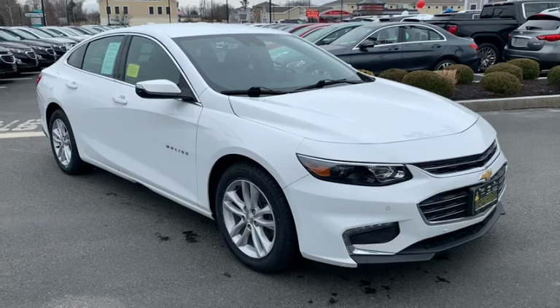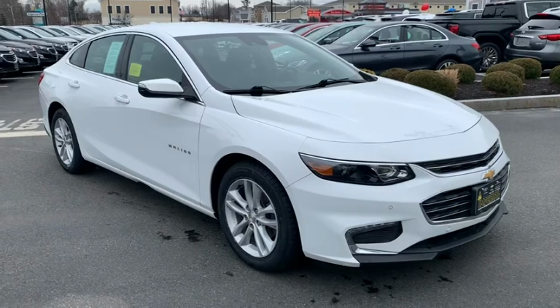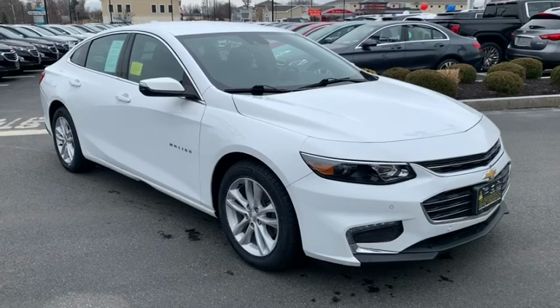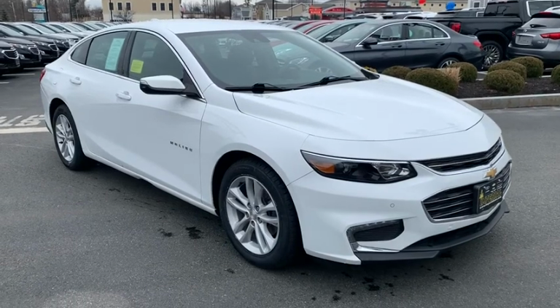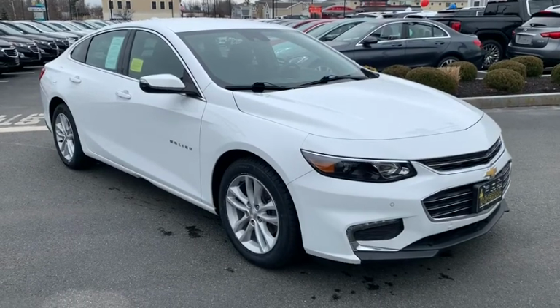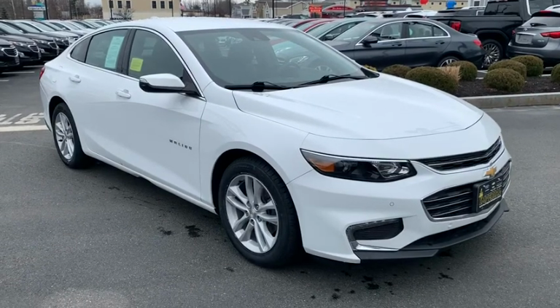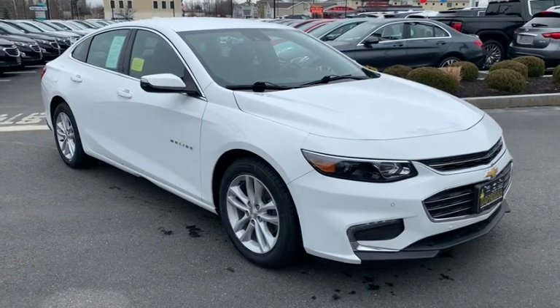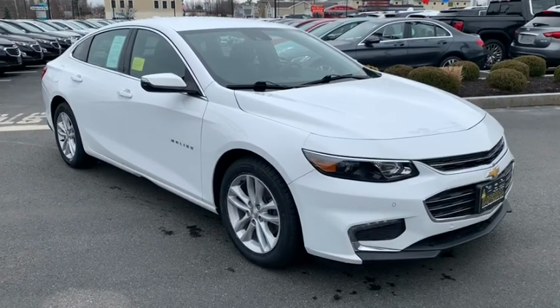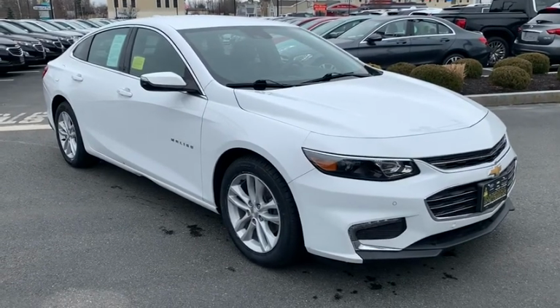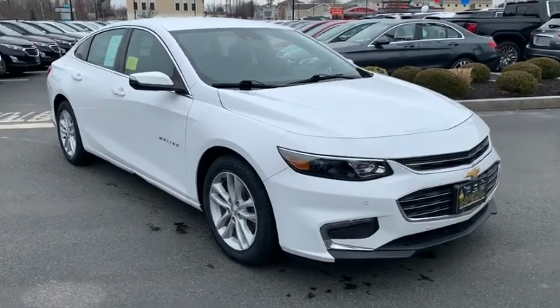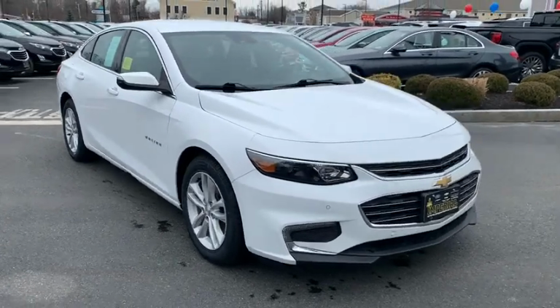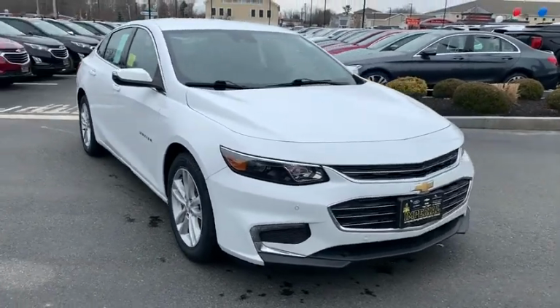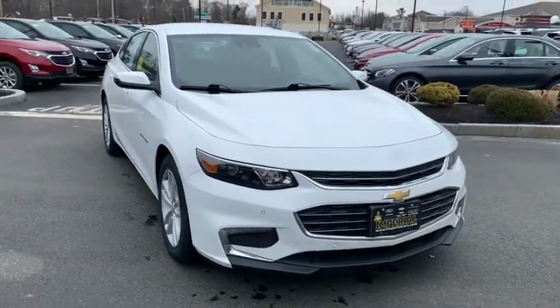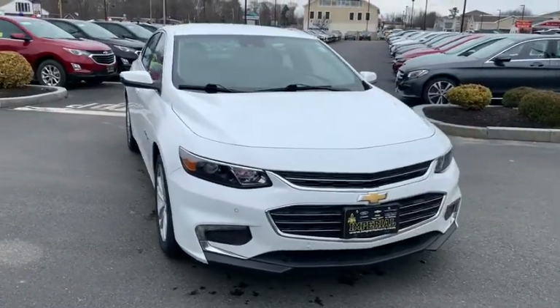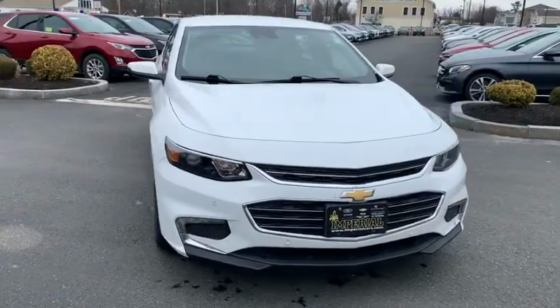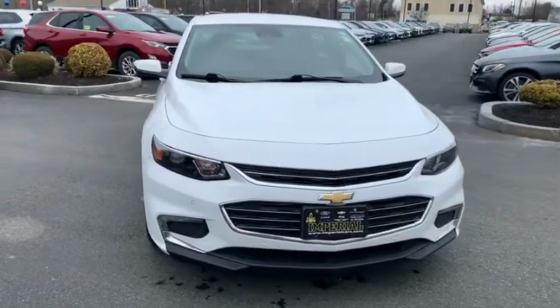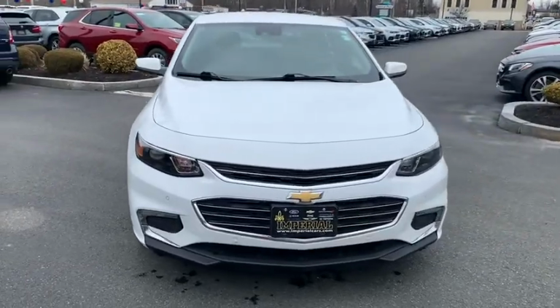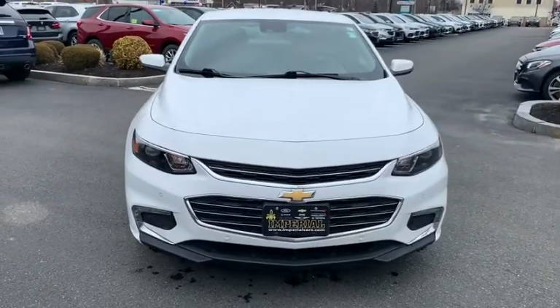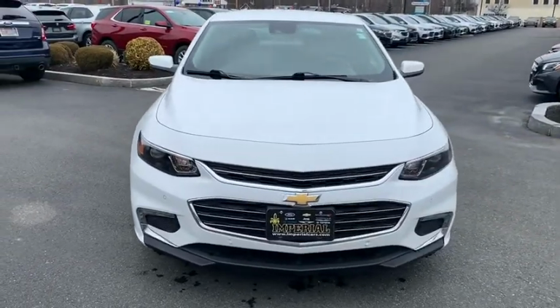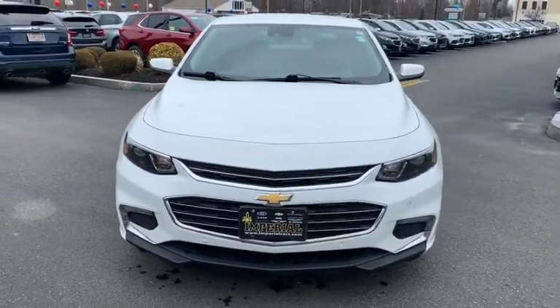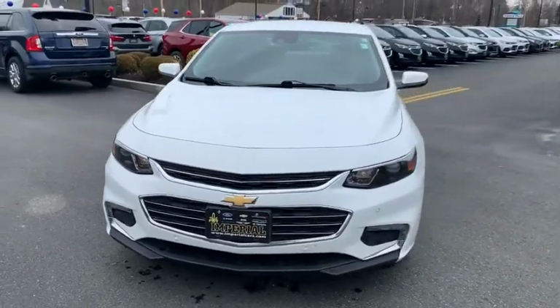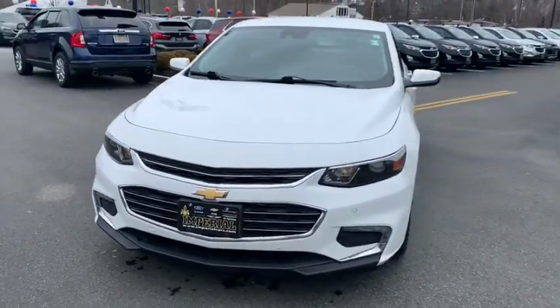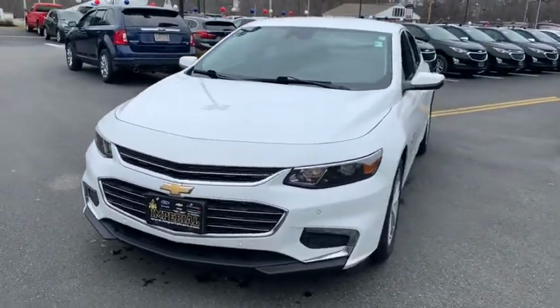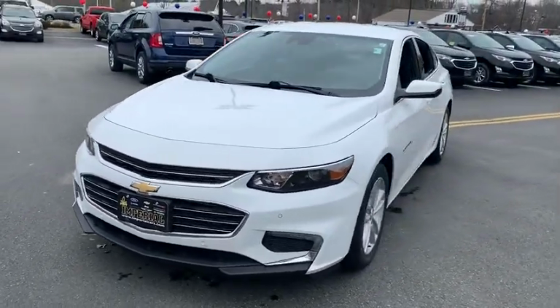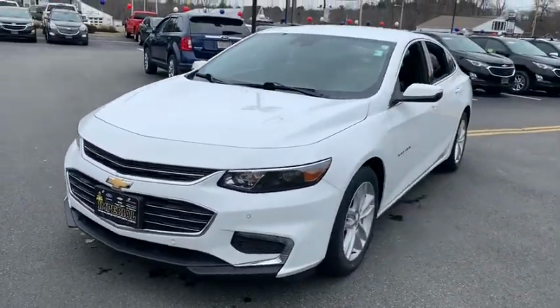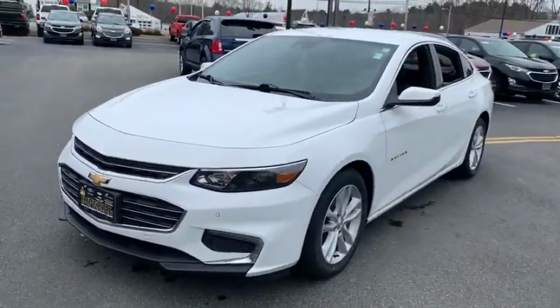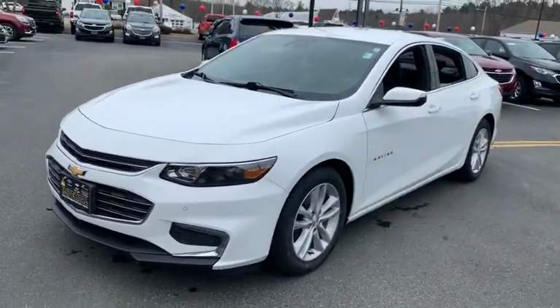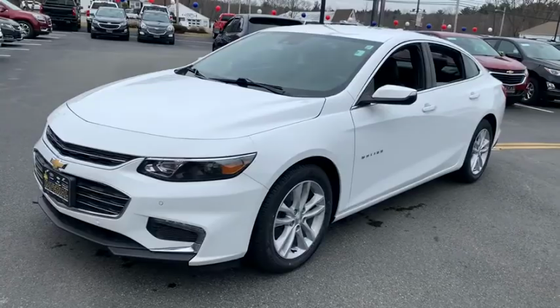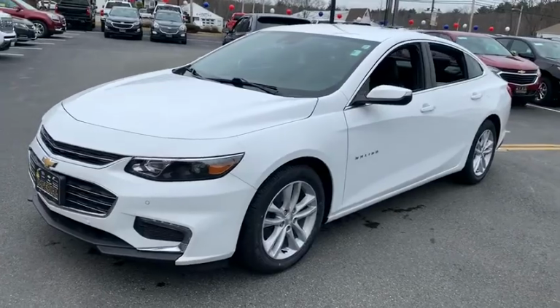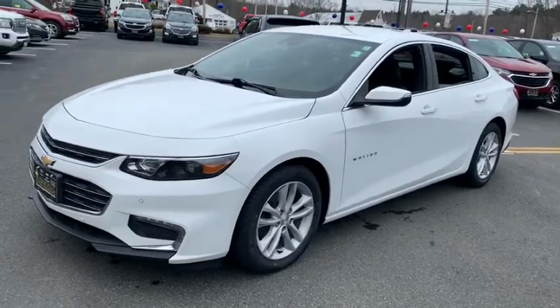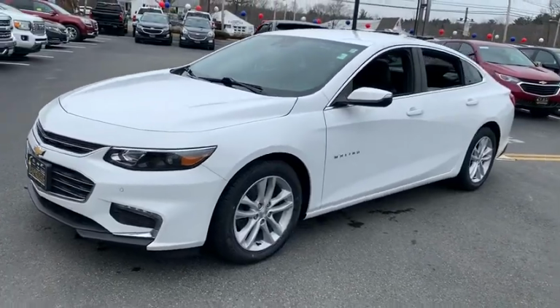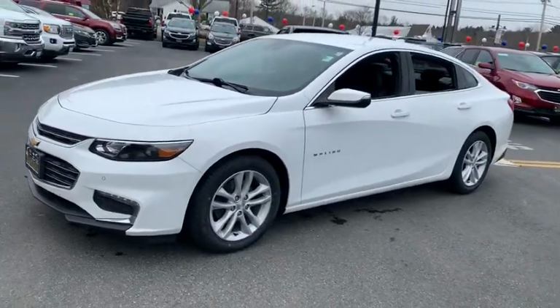Stop by and take a look at the 2016 Chevrolet Malibu, a combination of performance and fuel economy. The Malibu is a great commuting car. This vehicle has less than 40,000 miles.